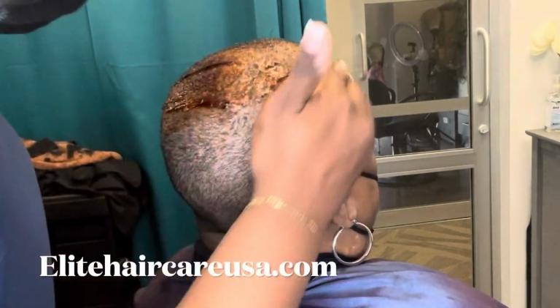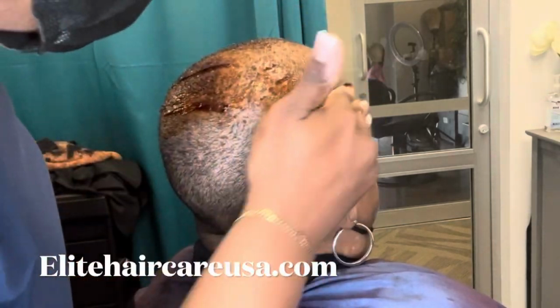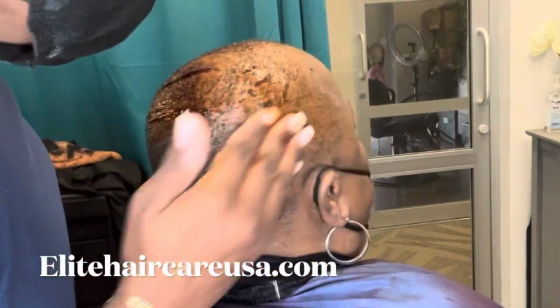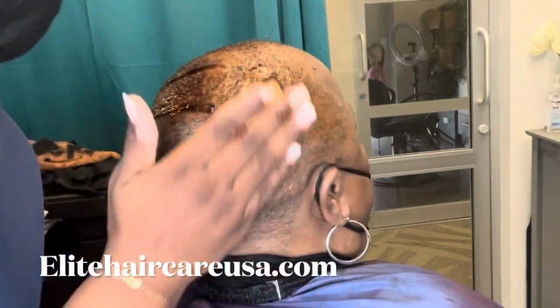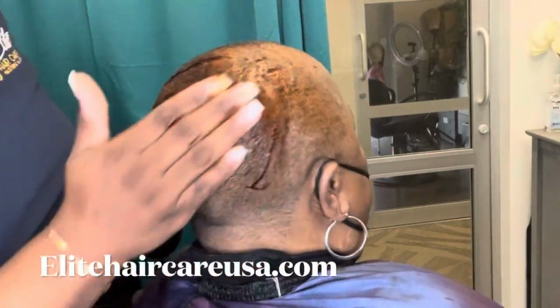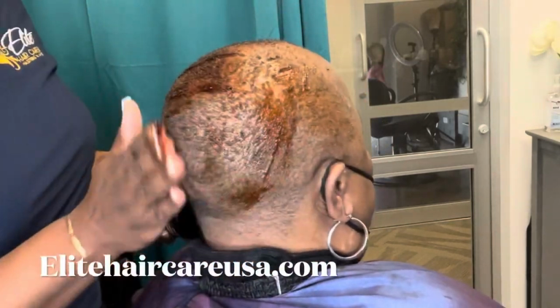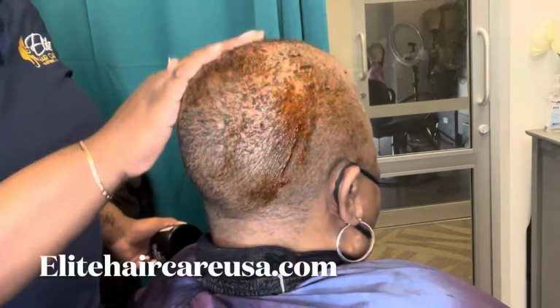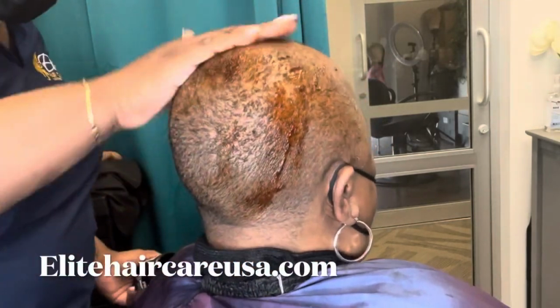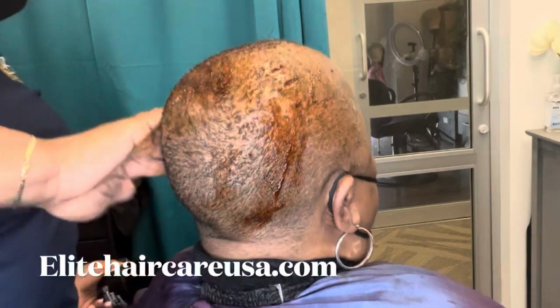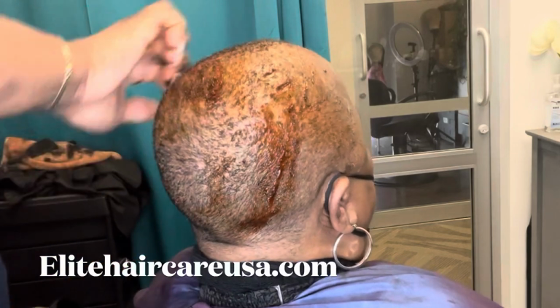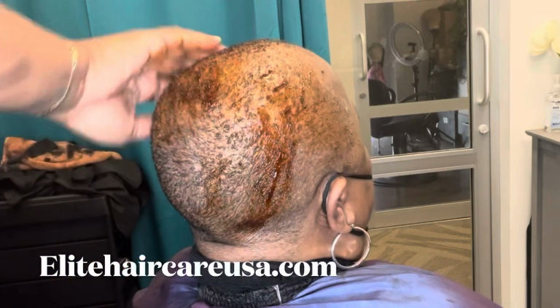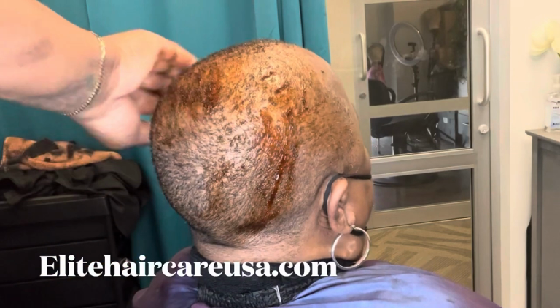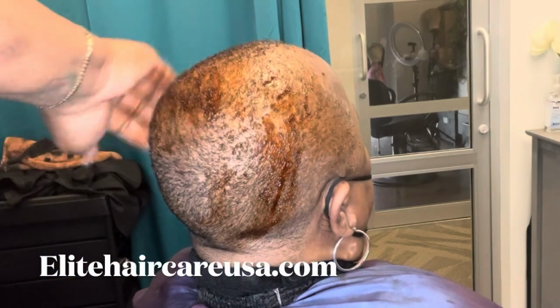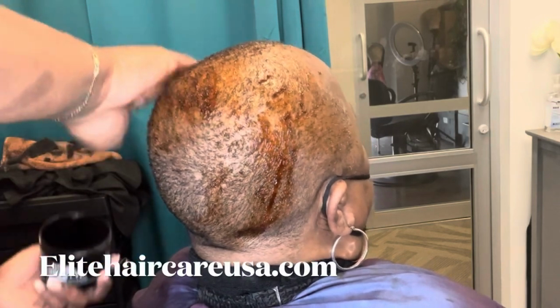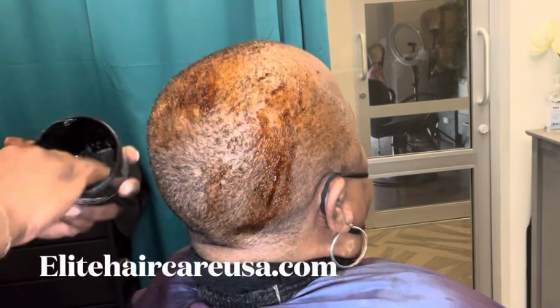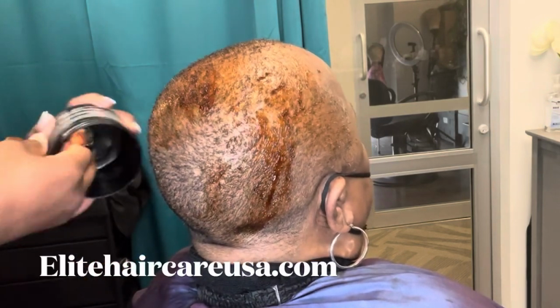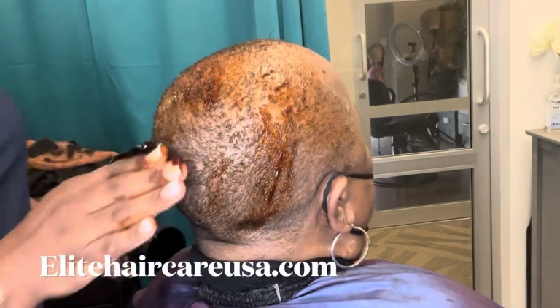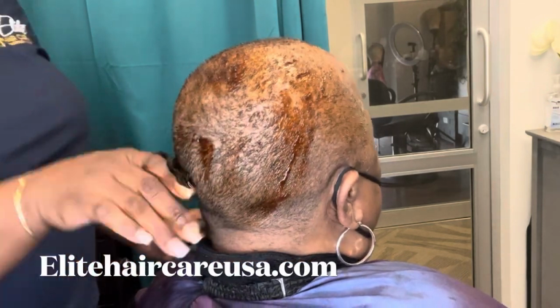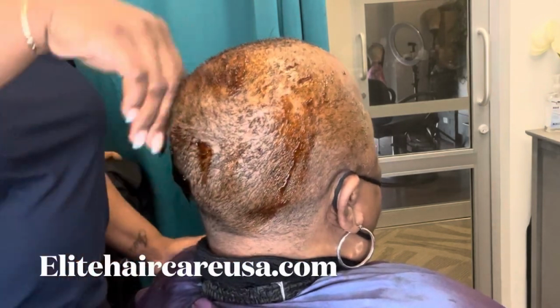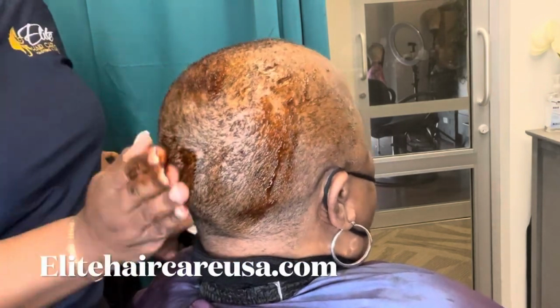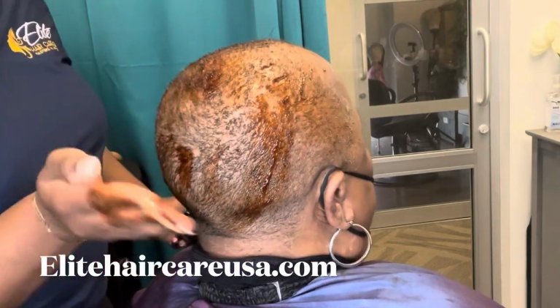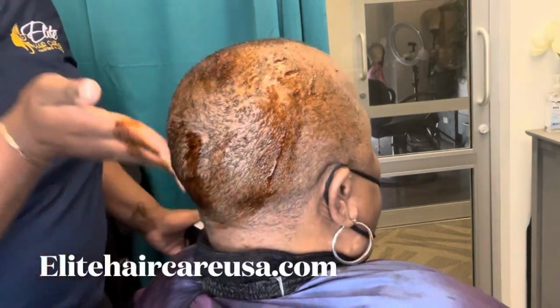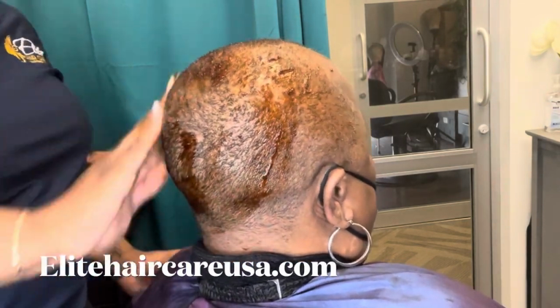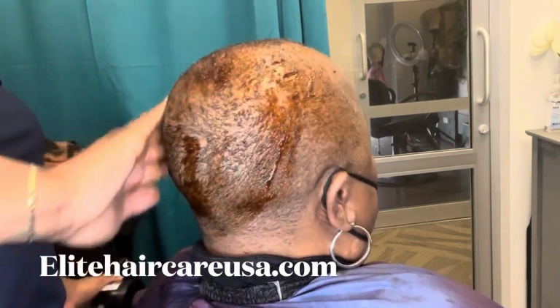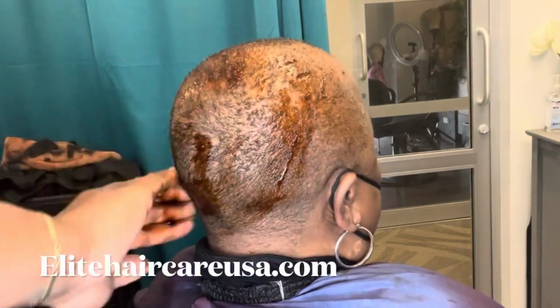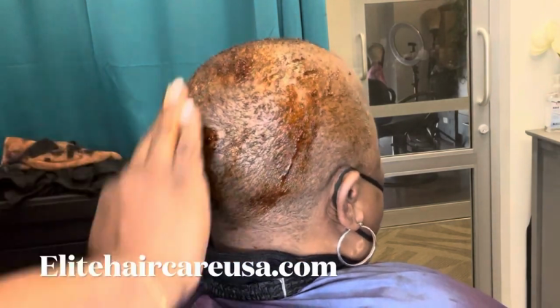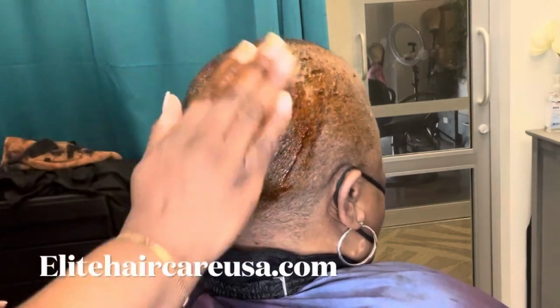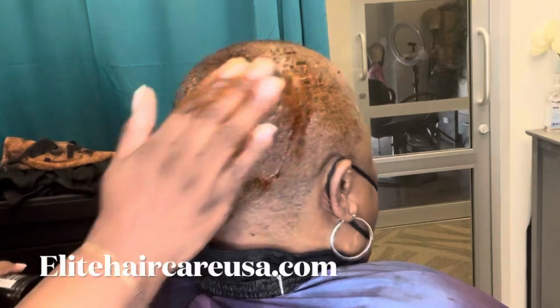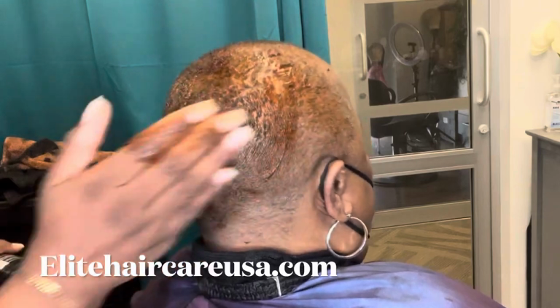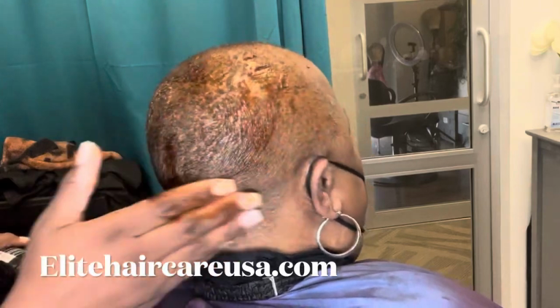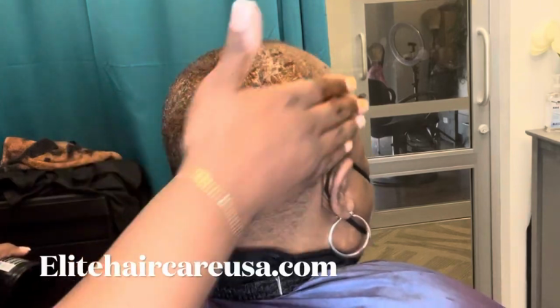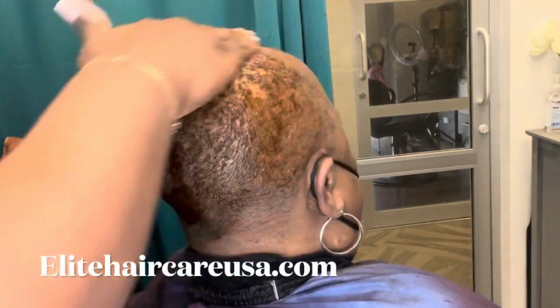Now because she already has her hair cut really, really short, I still did the shampoo process because you do want to start with a clean slate before you apply any of the protectants.